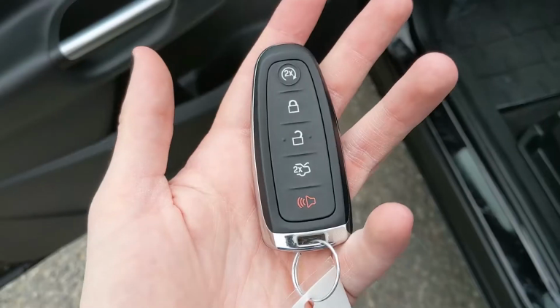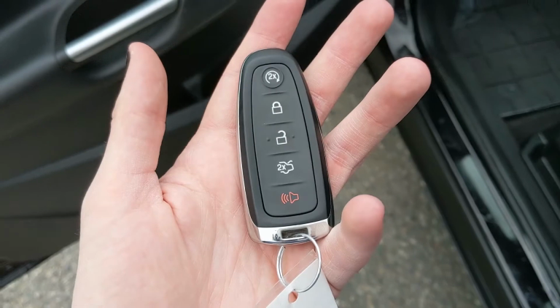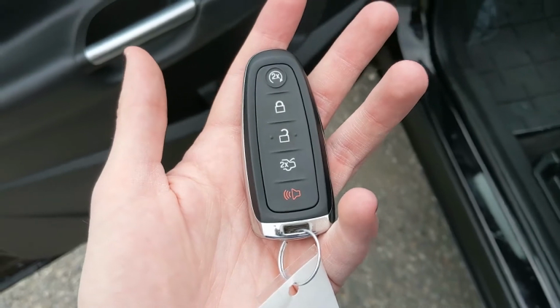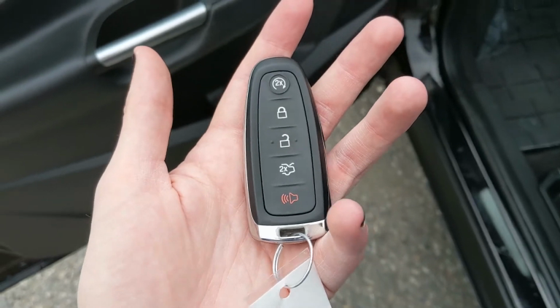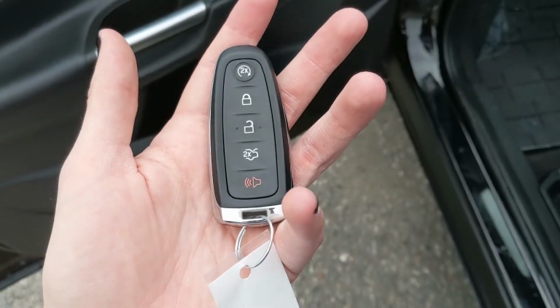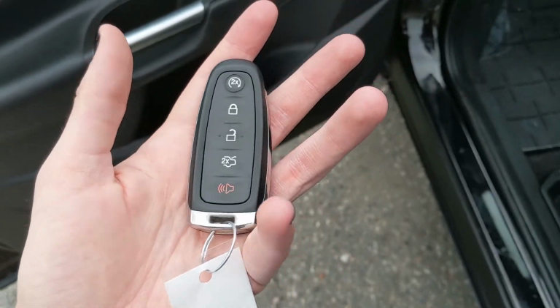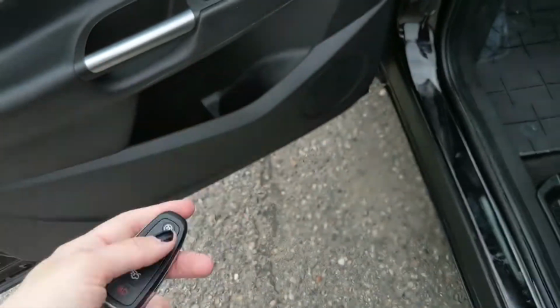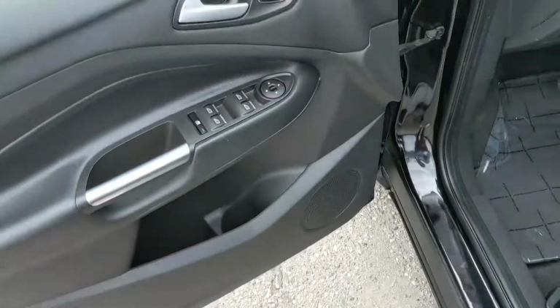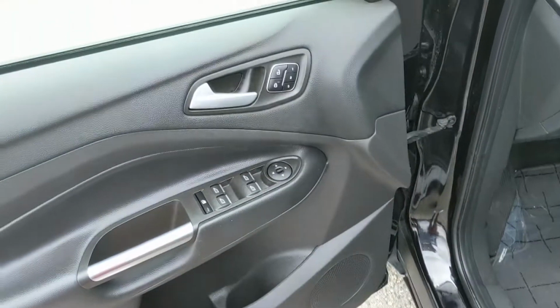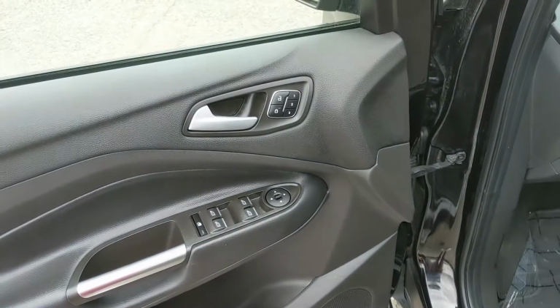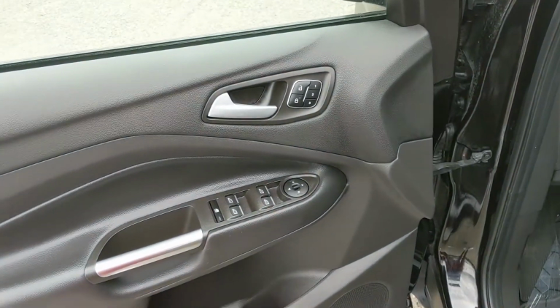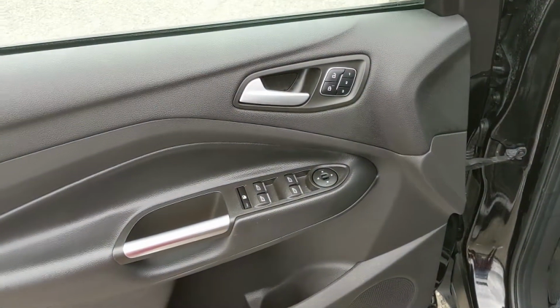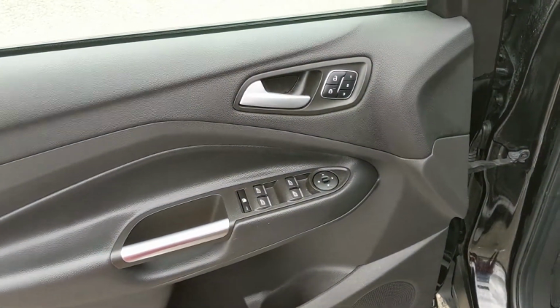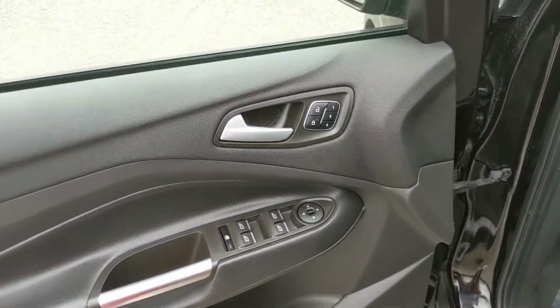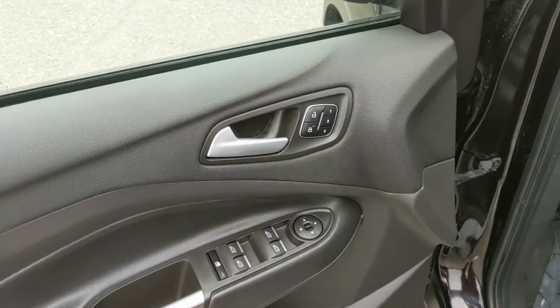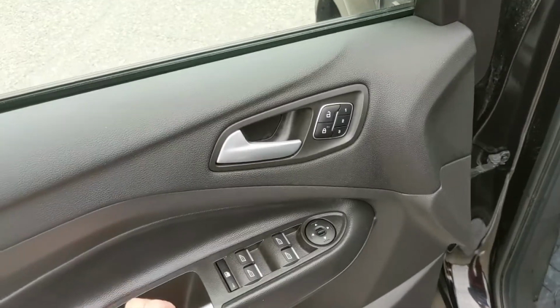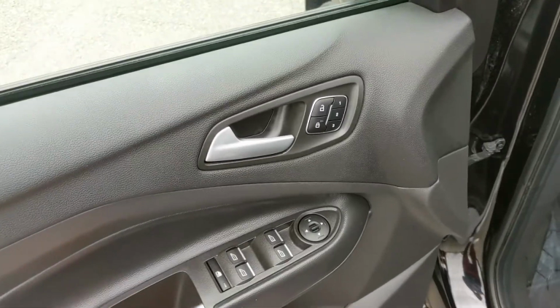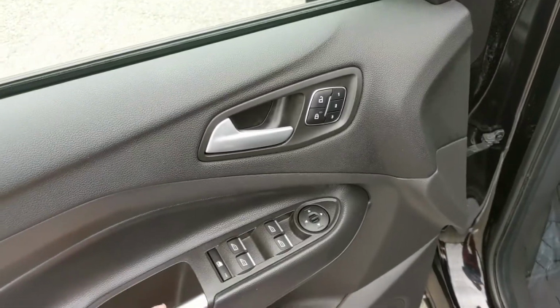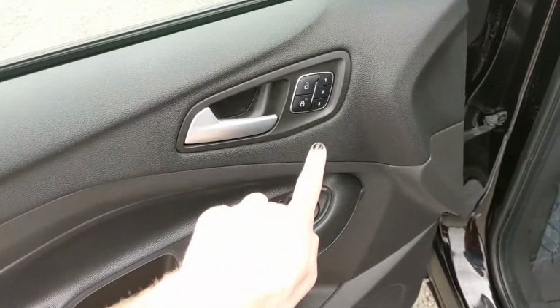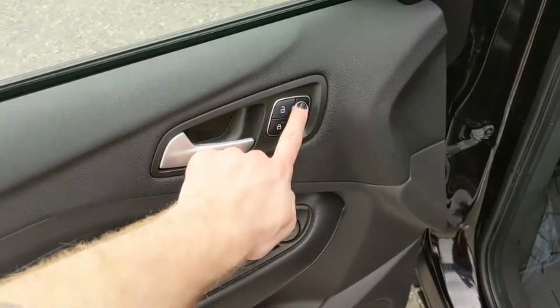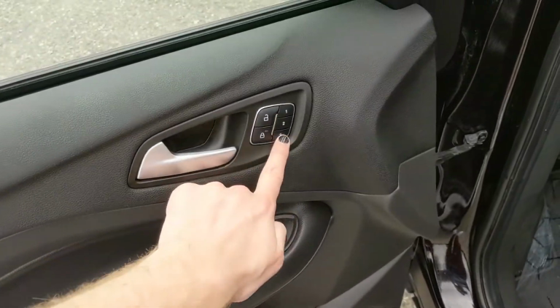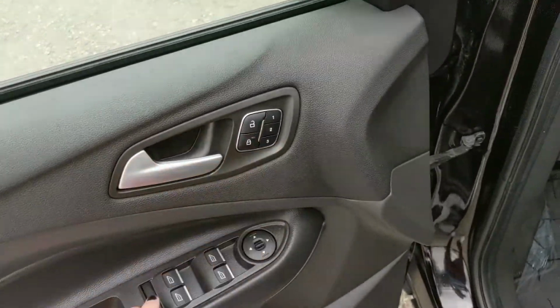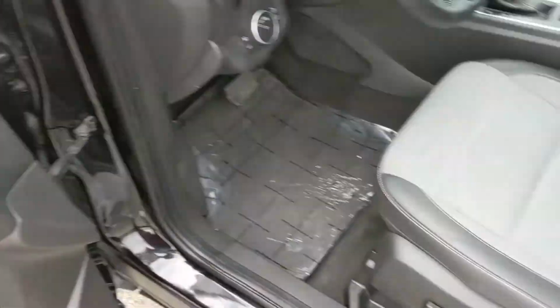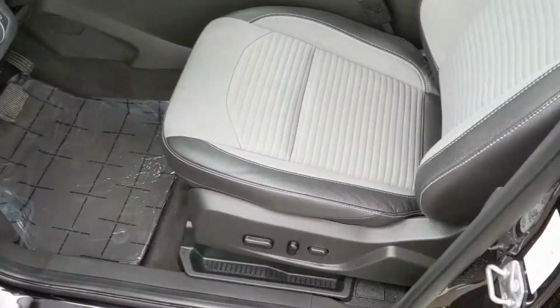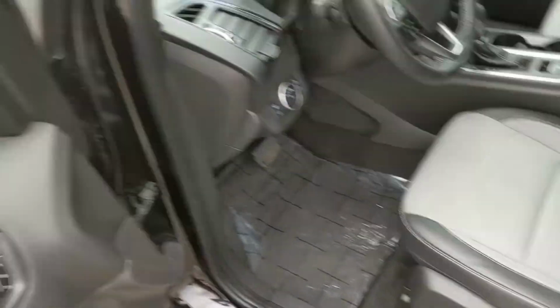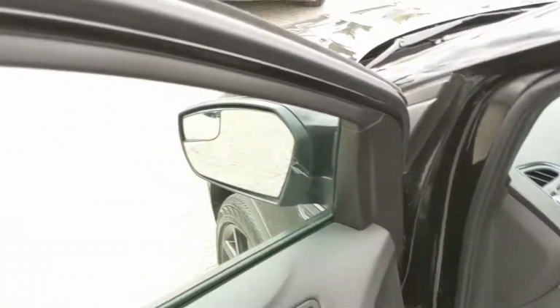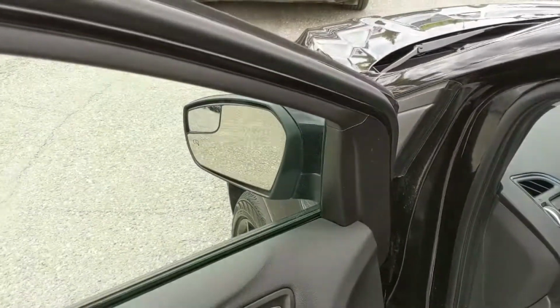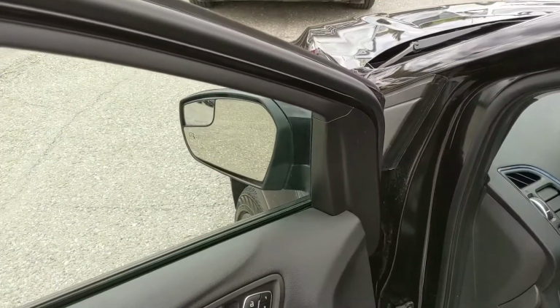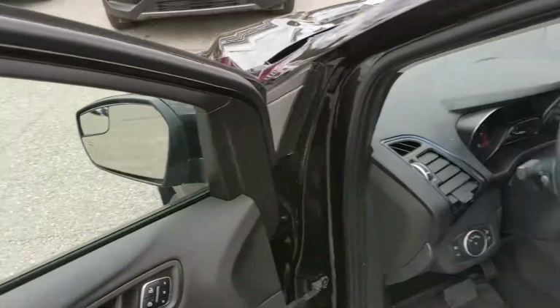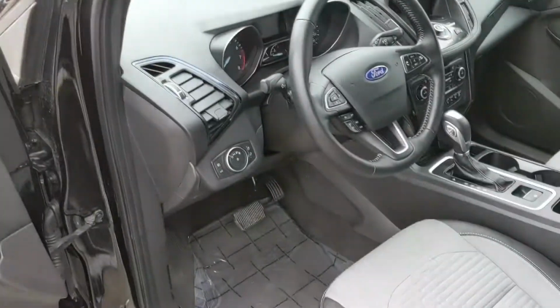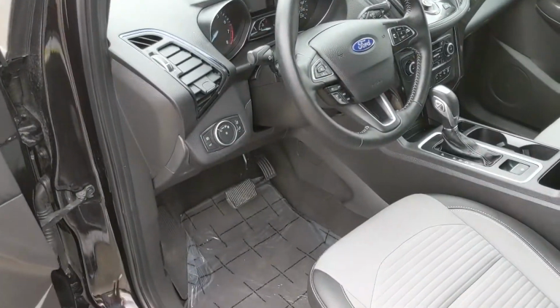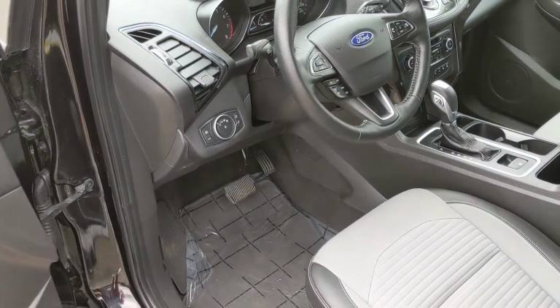This vehicle also has a remote start, so no need to go outside on a cold morning to warm up your vehicle. Looking in, you have power windows, power mirrors, and power locks, as well as three memory buttons for your power-adjustable driver seat, mirrors, and pedals.